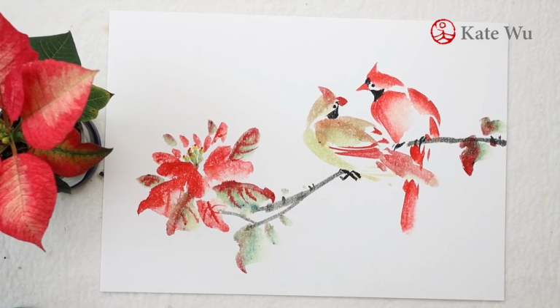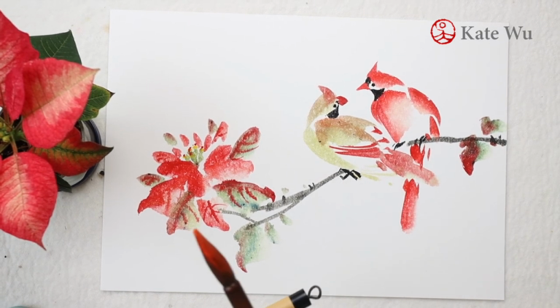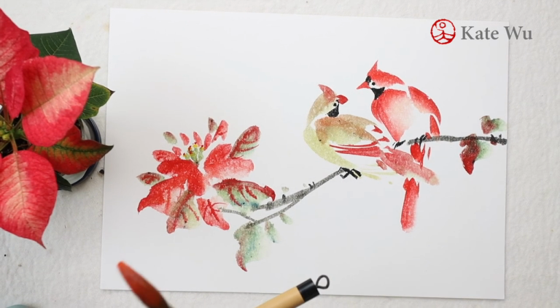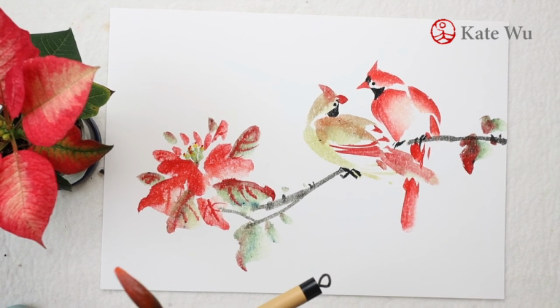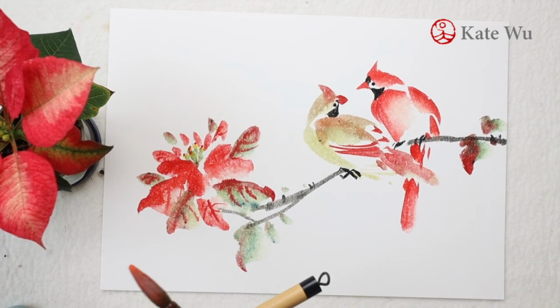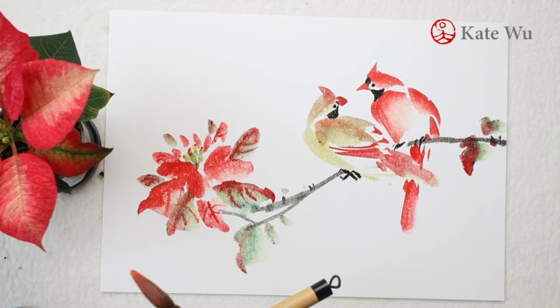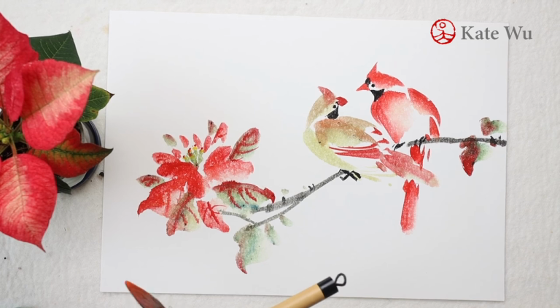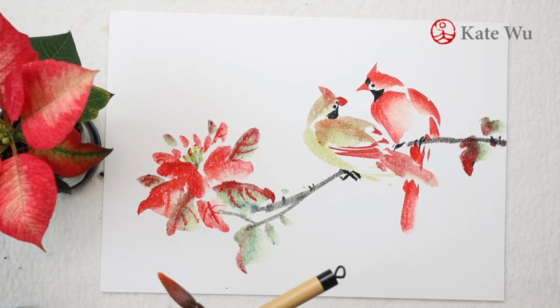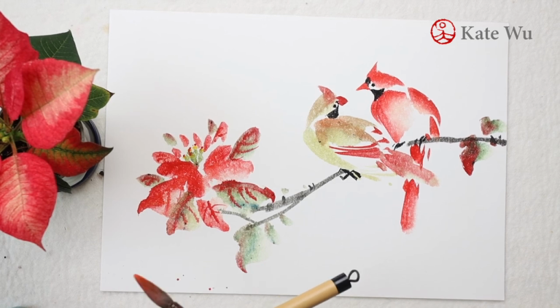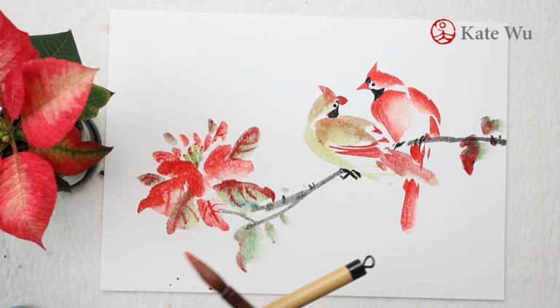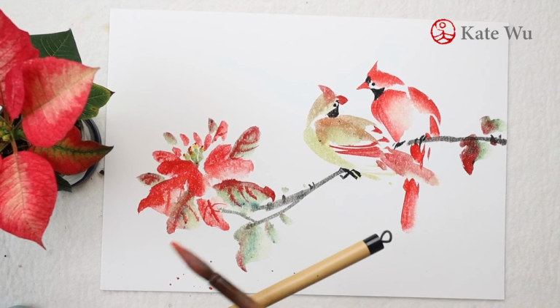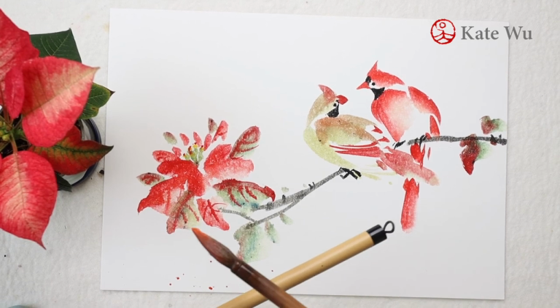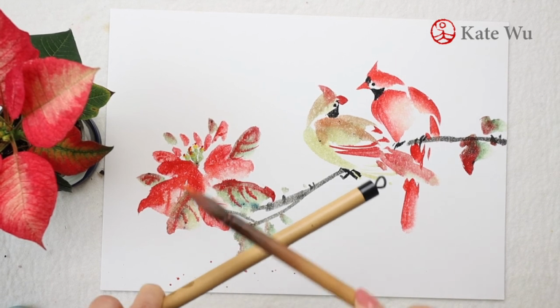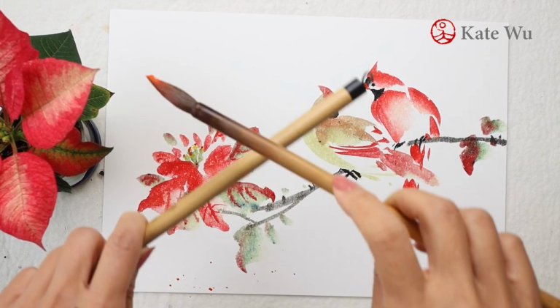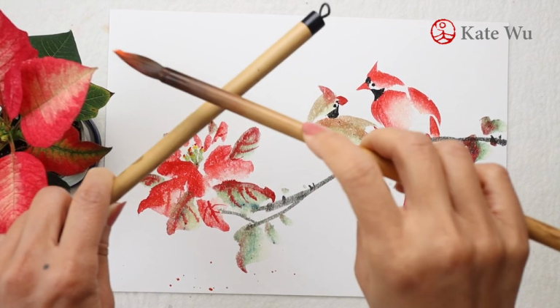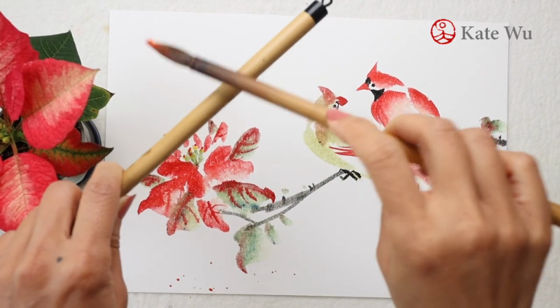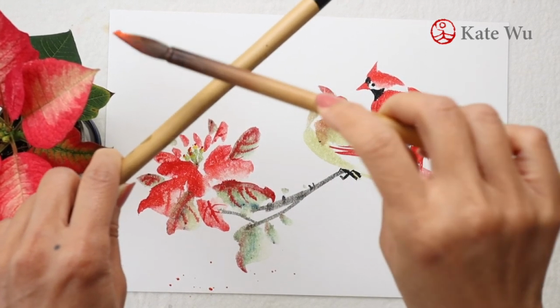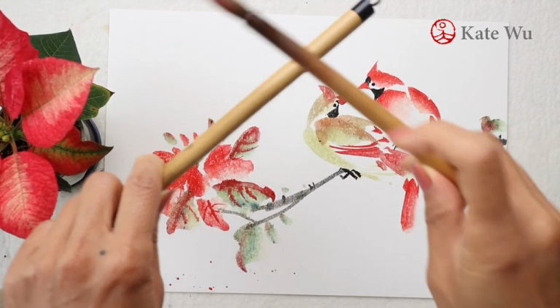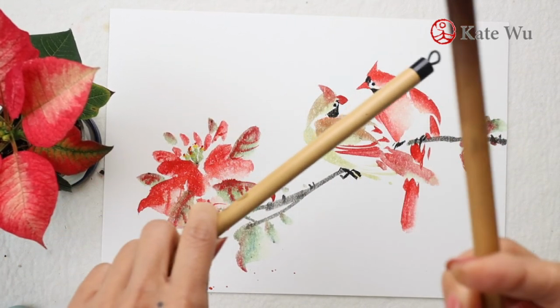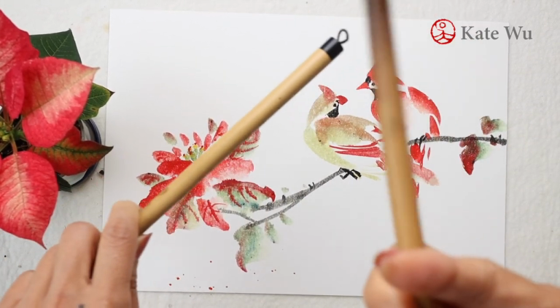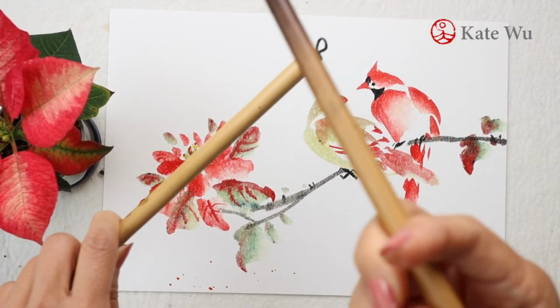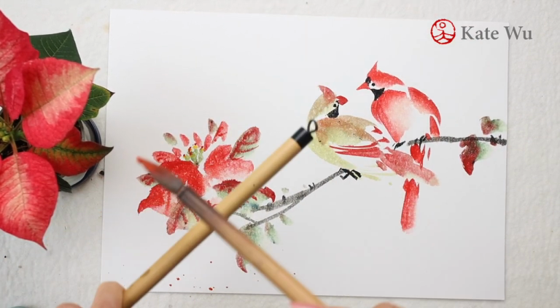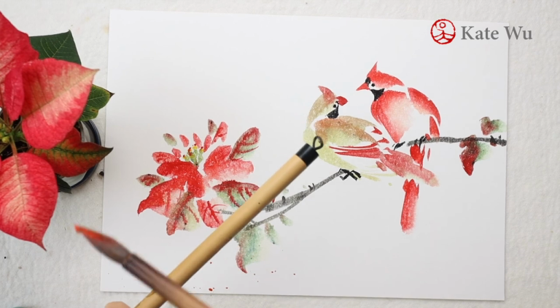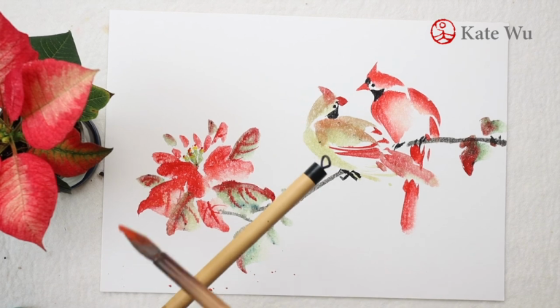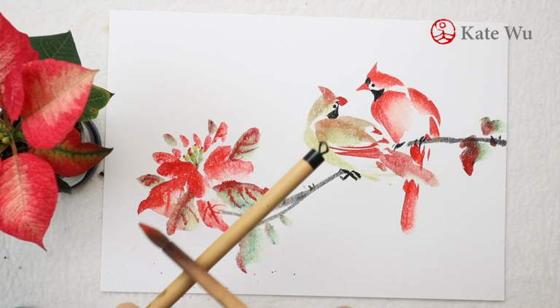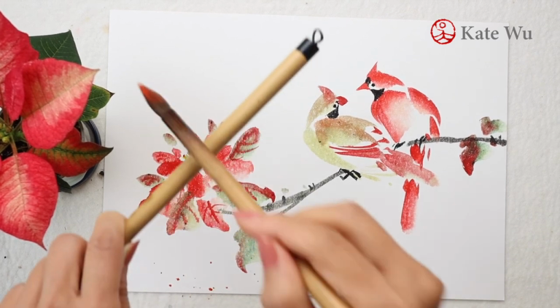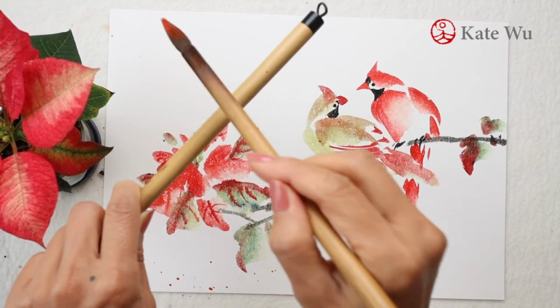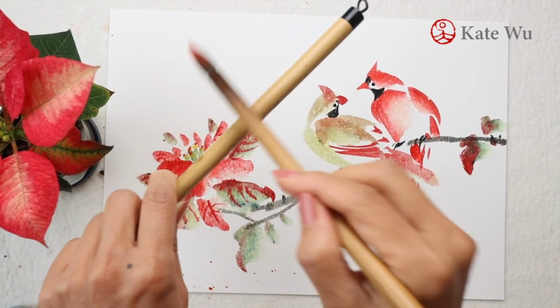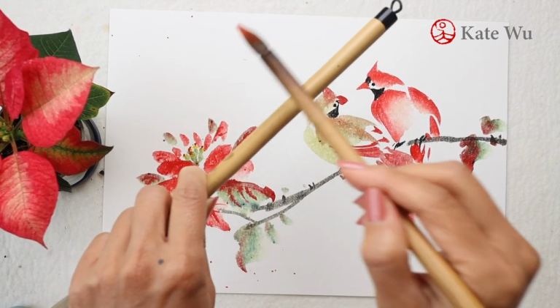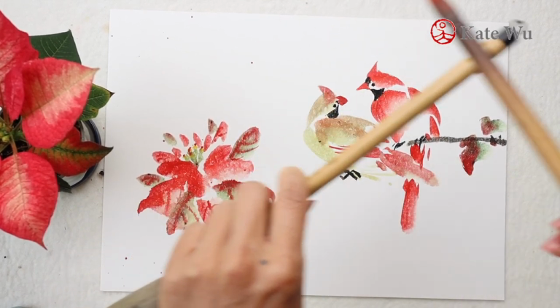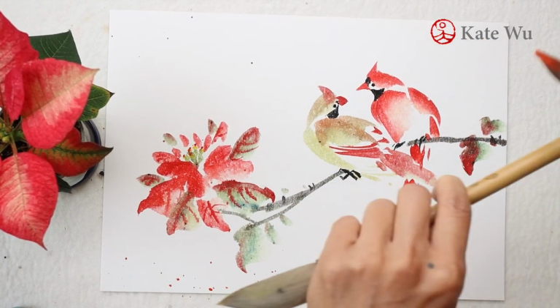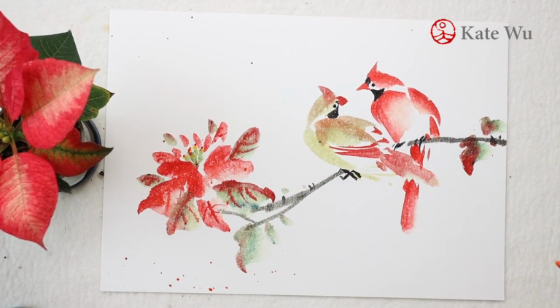This painting is pretty much done. You can leave it as is, but I'm going to make it more festive by putting some splatter with red dots on it.